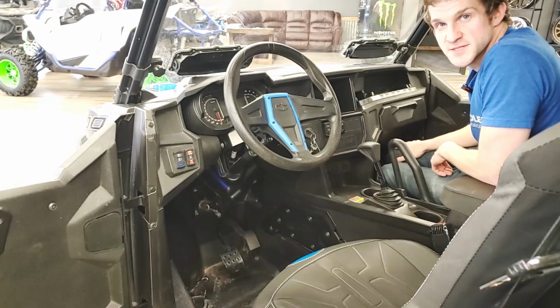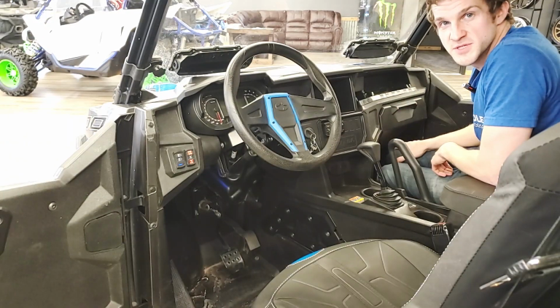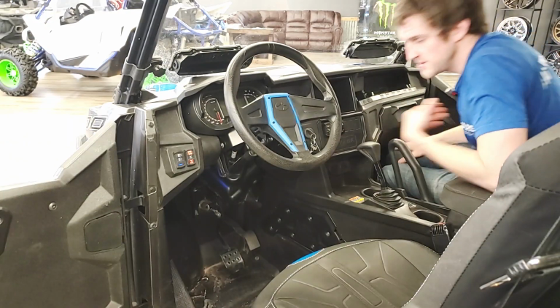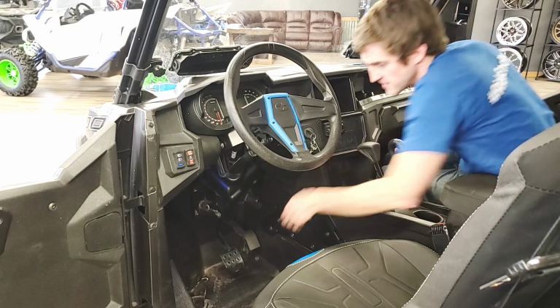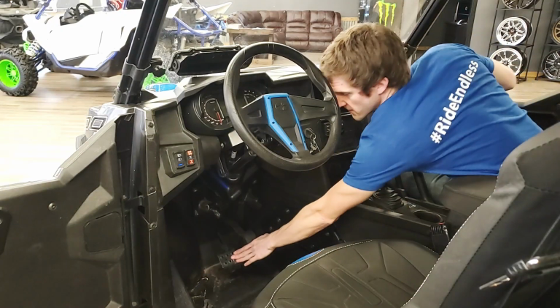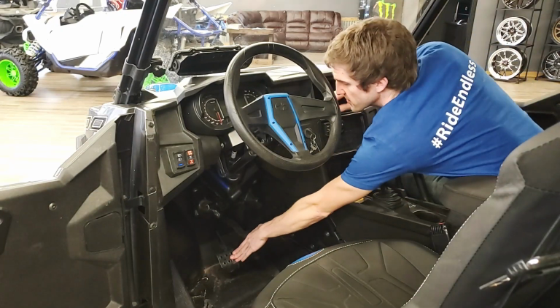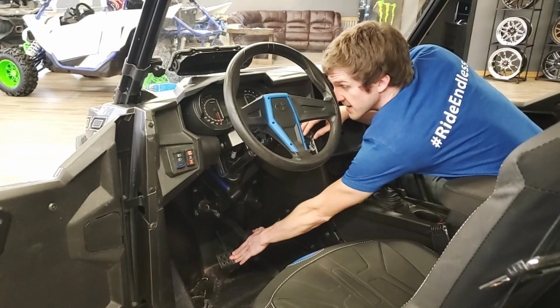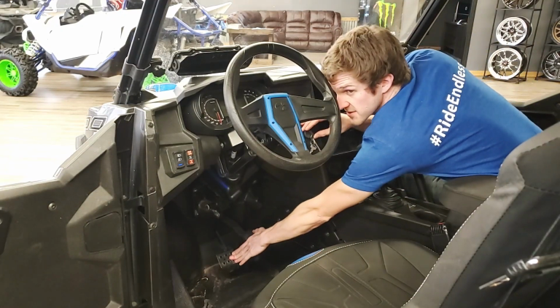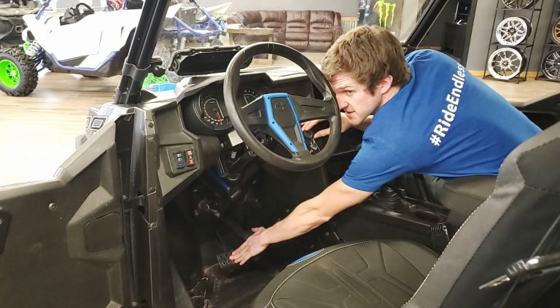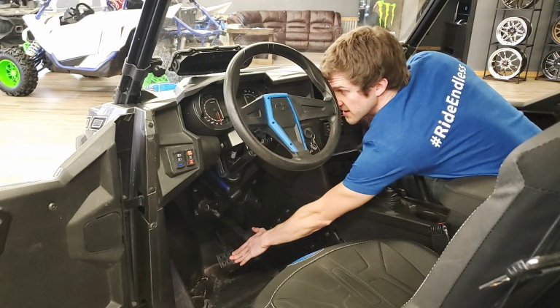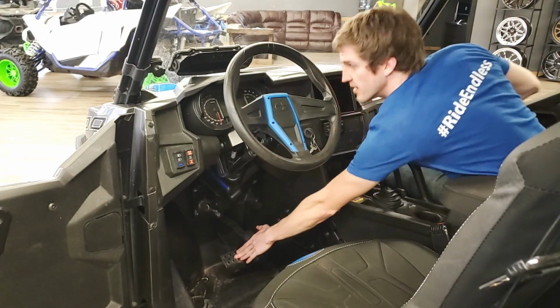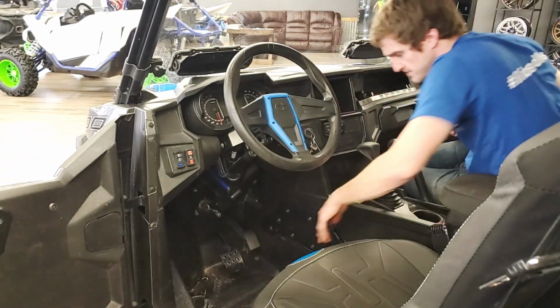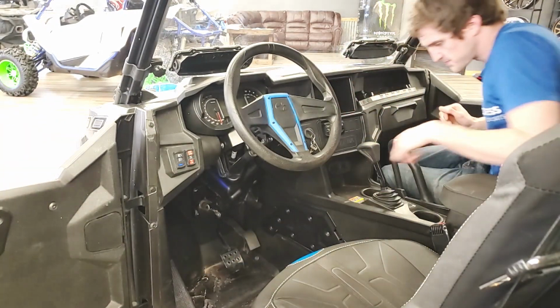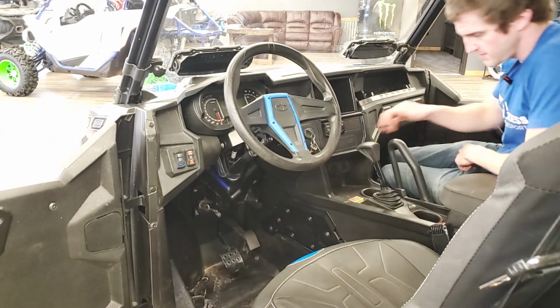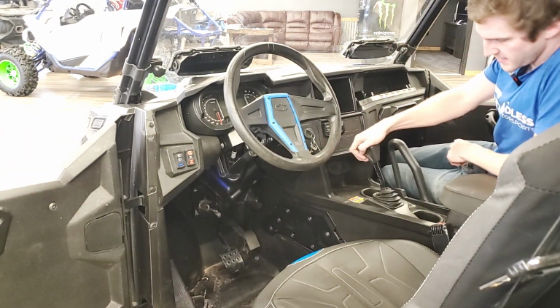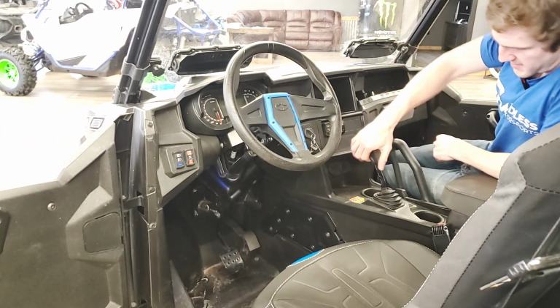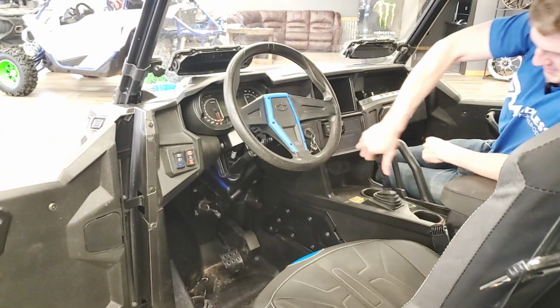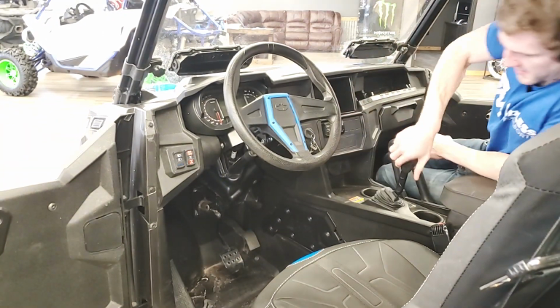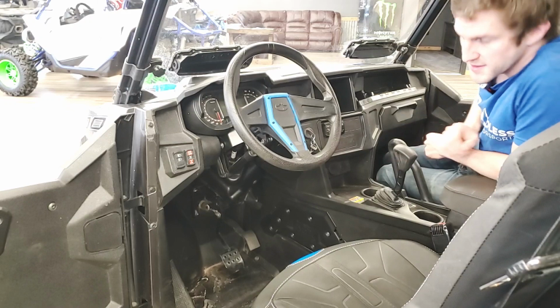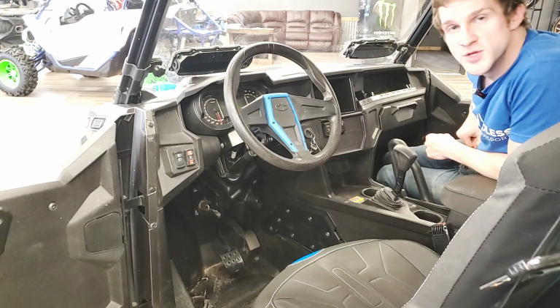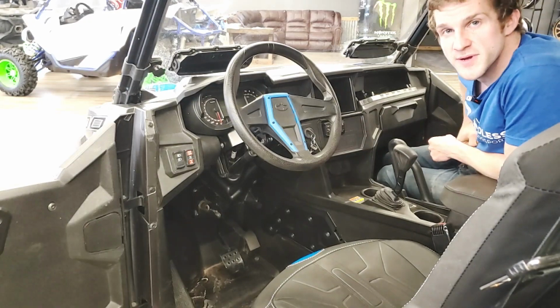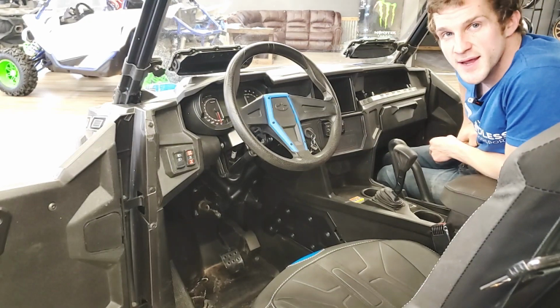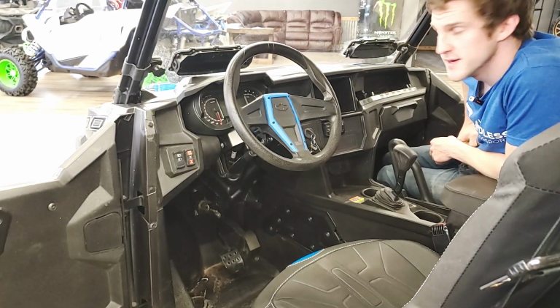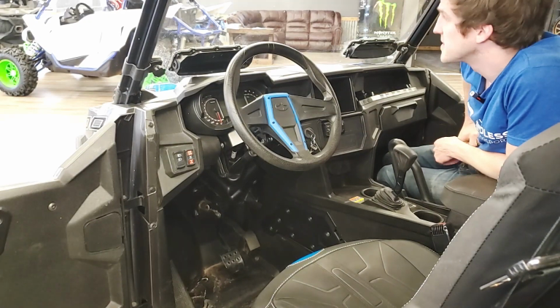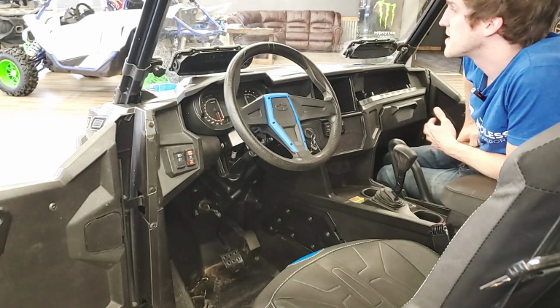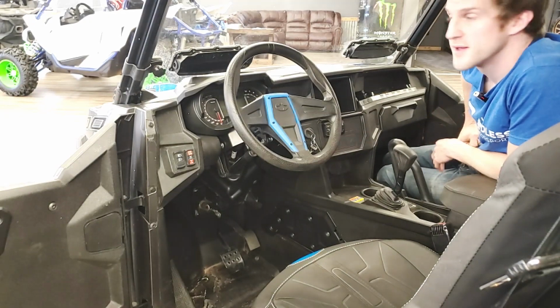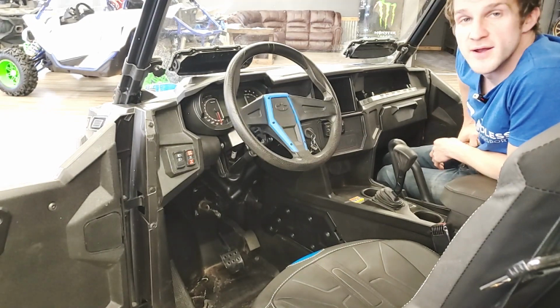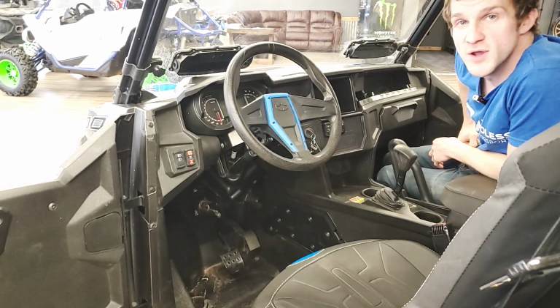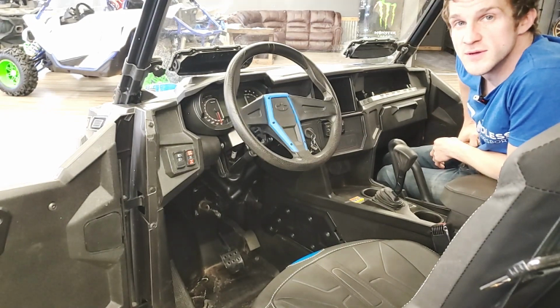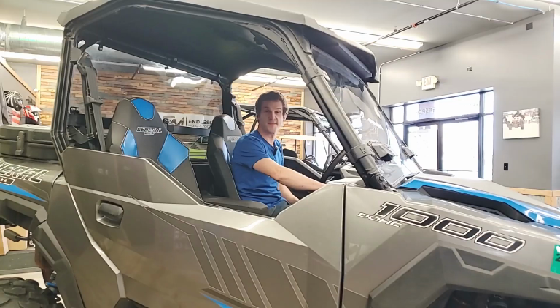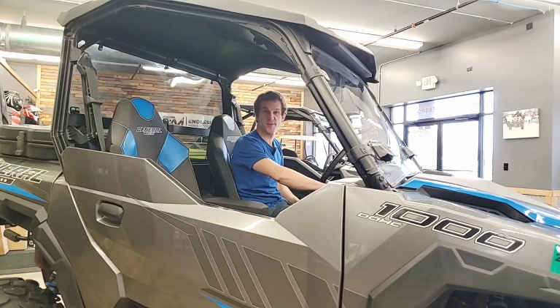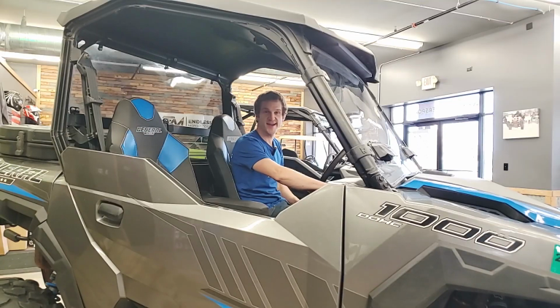To start the machine, you have to keep your foot on the brake and turn the key, just like in a car. Then you can put it into high gear and off you go. Happy riding!